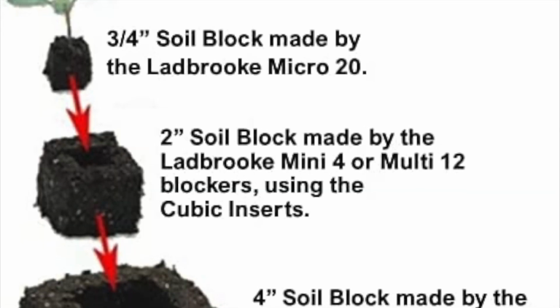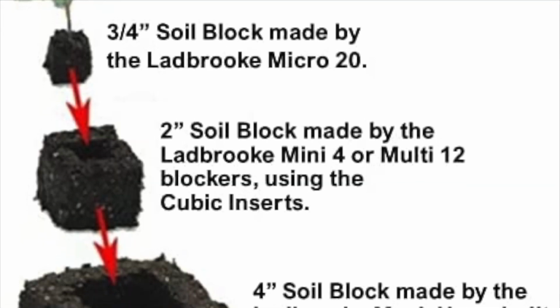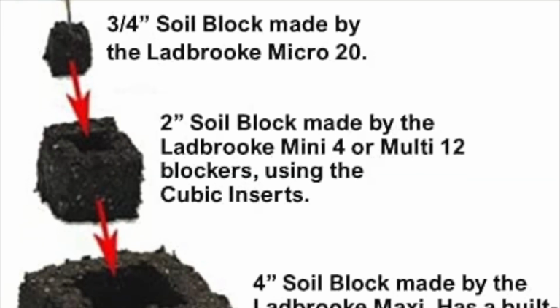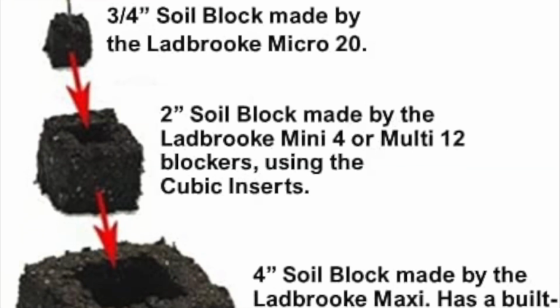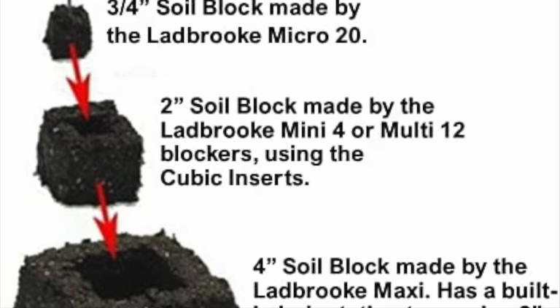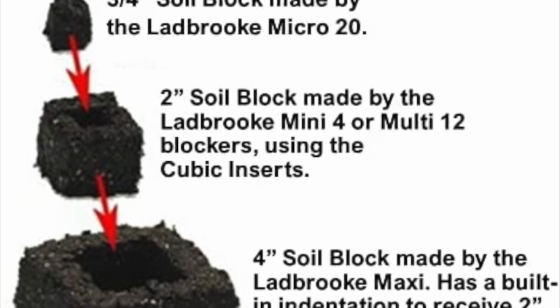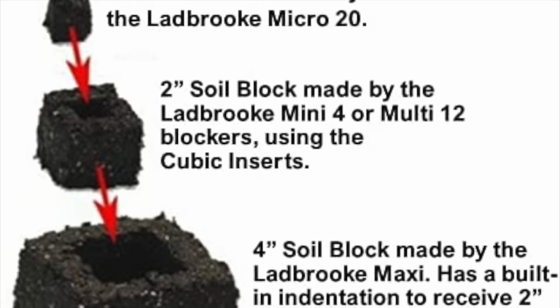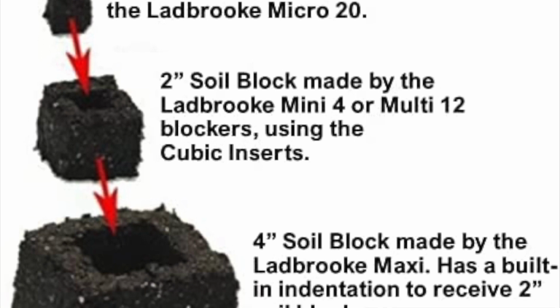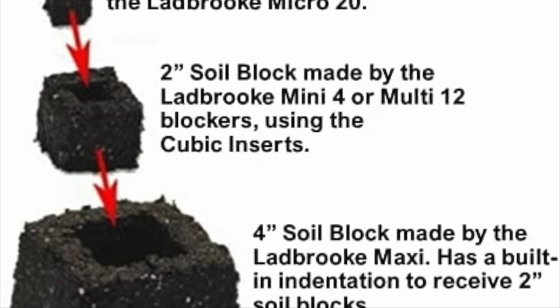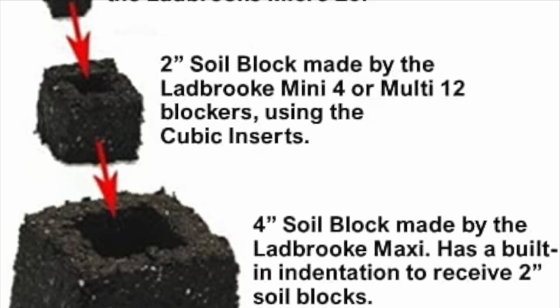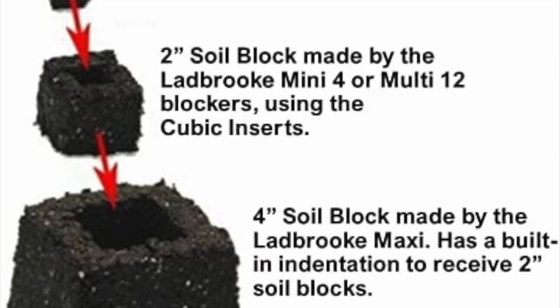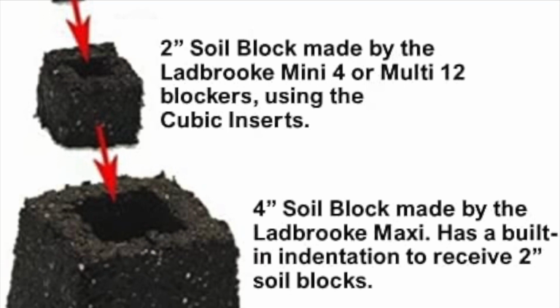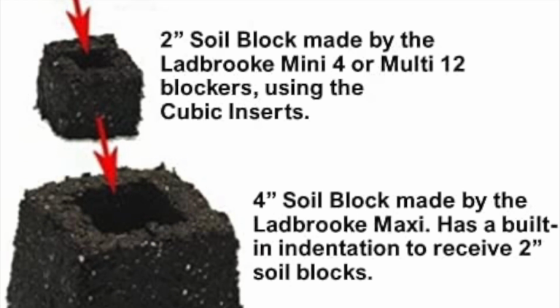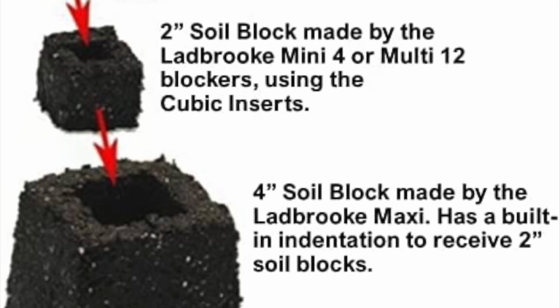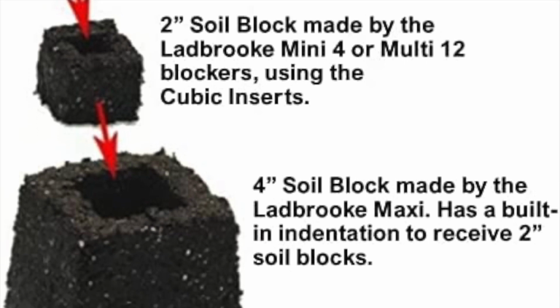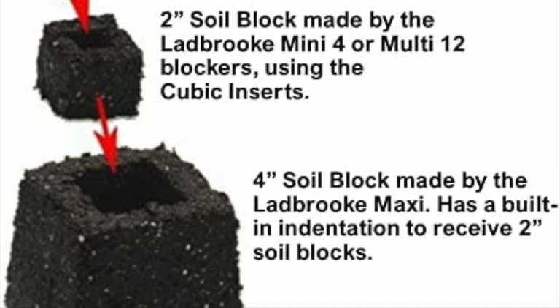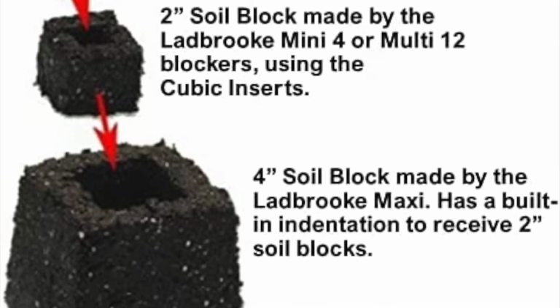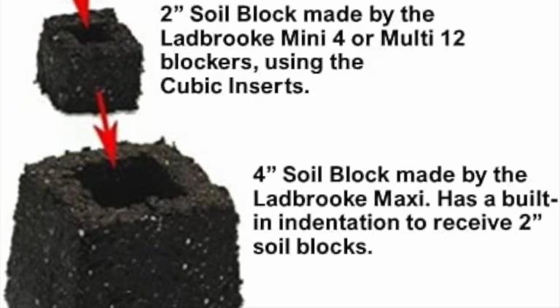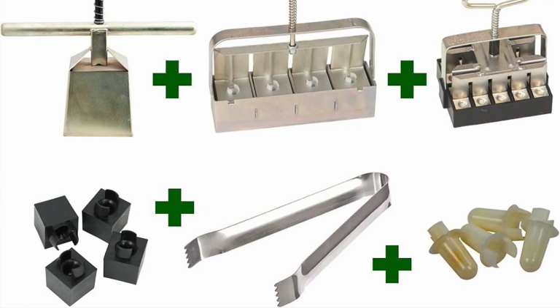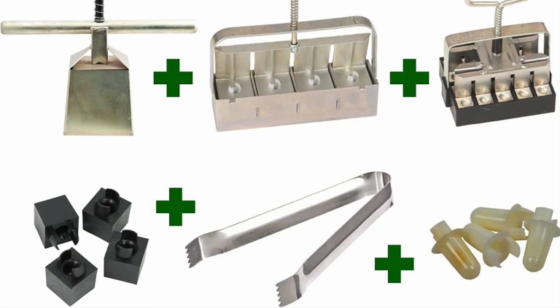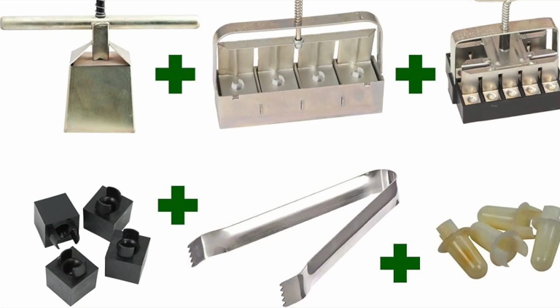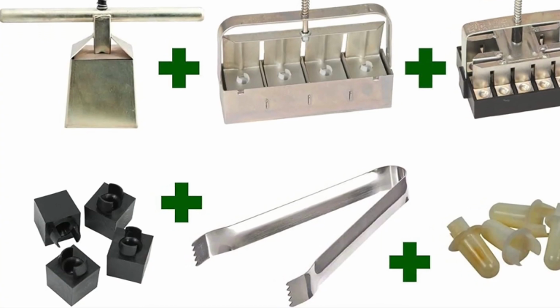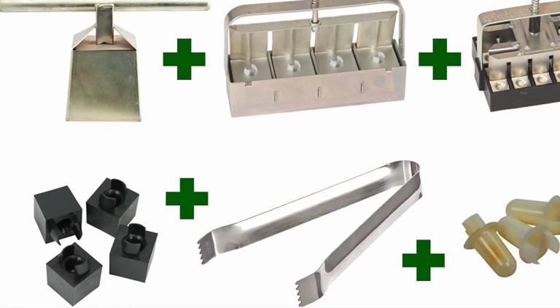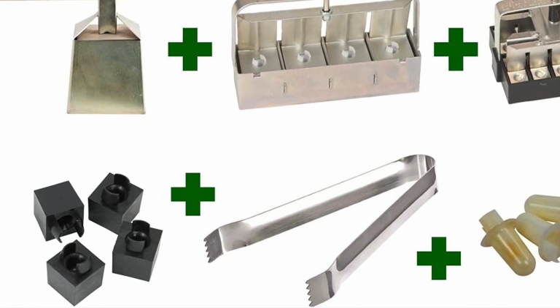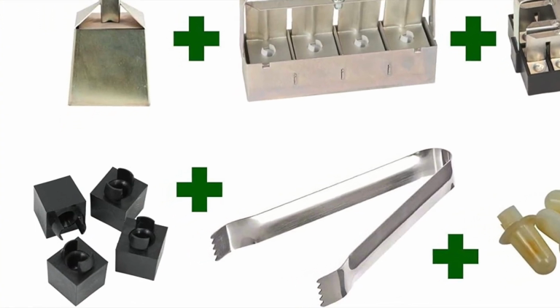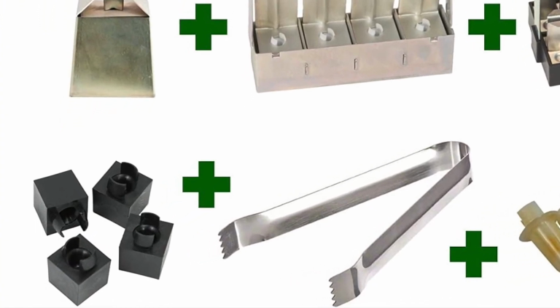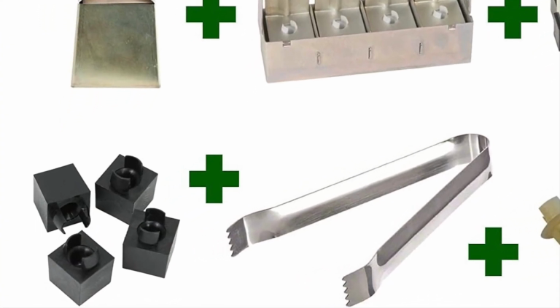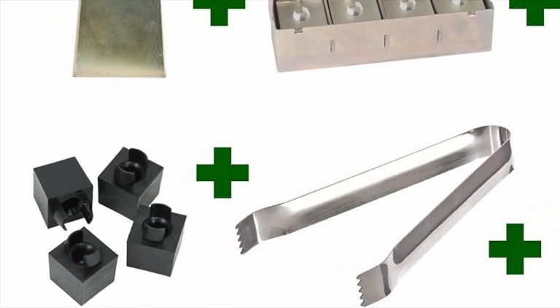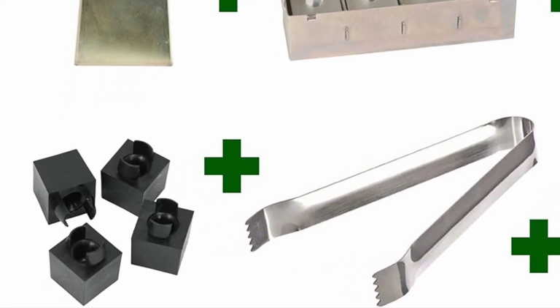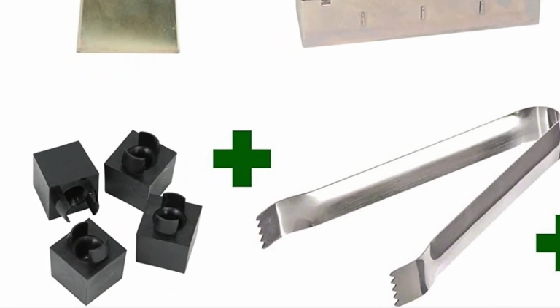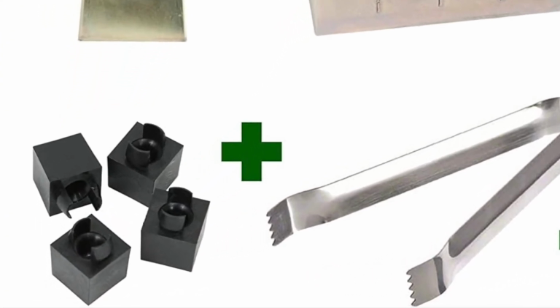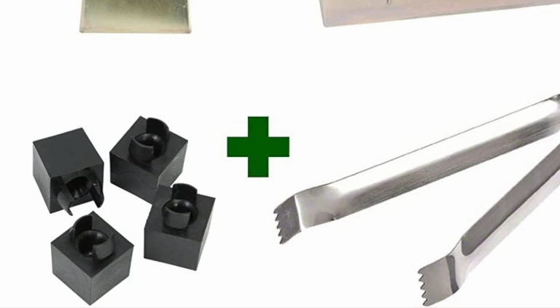Now, there is one more soil block size — the micro. If you use the micro to start your seeds, you can use the two-inch blocks to up-pot those, and the divot can be replaced with a little indentation so it accepts the micro.